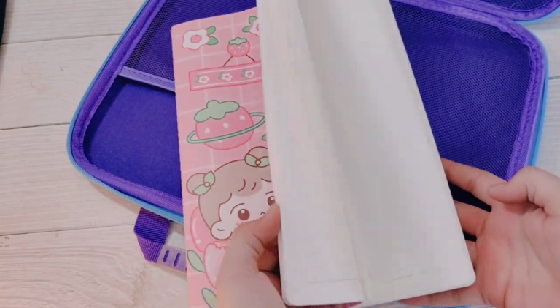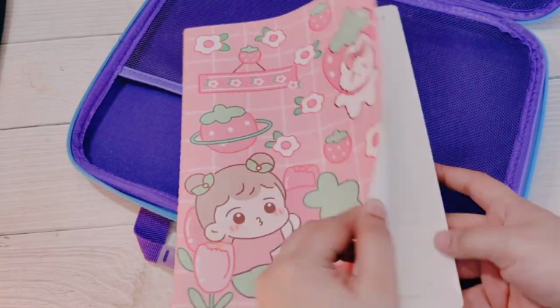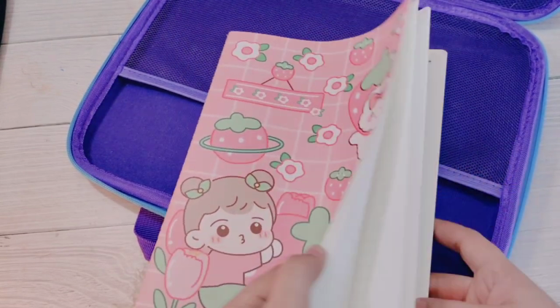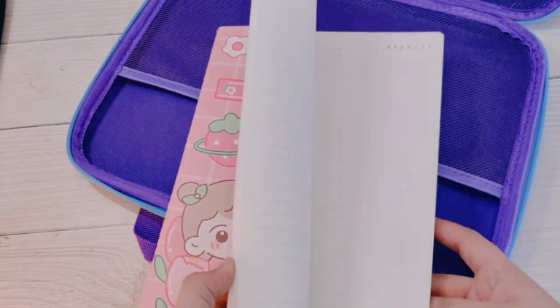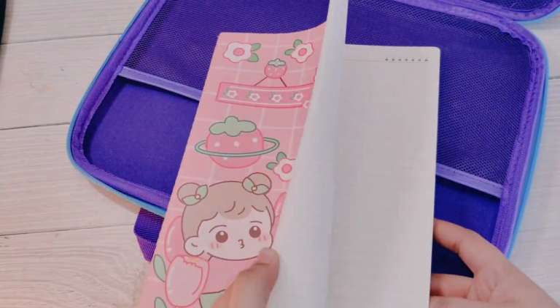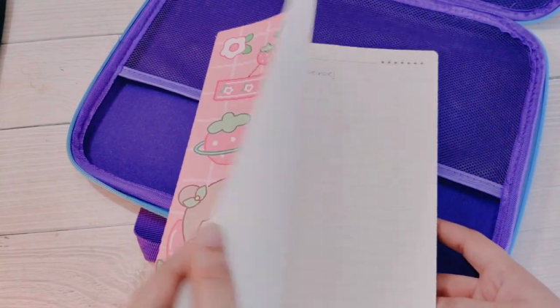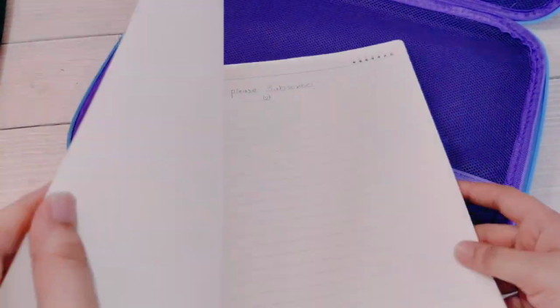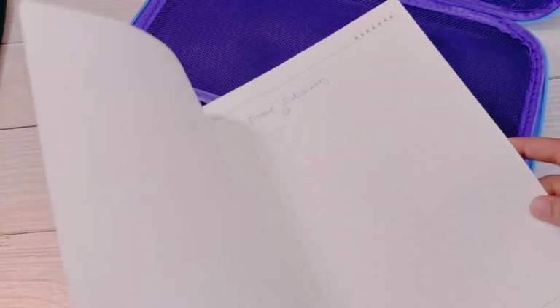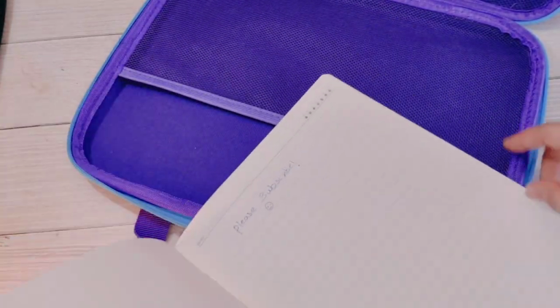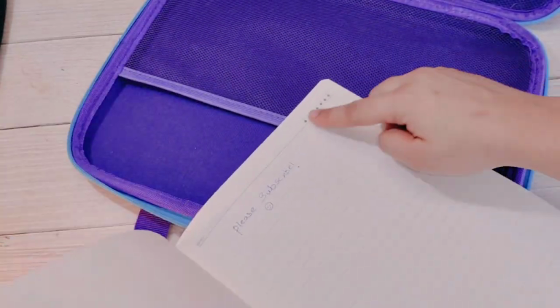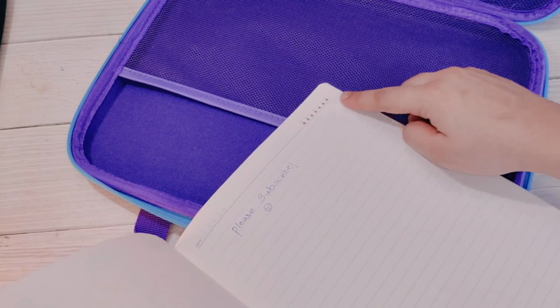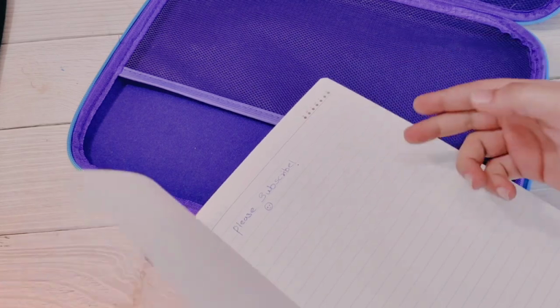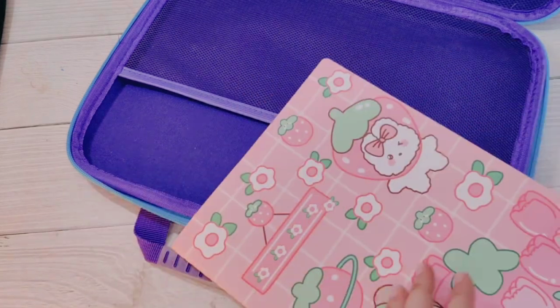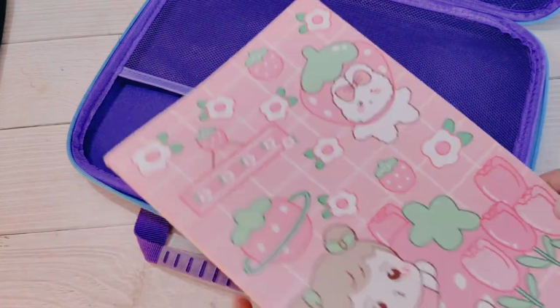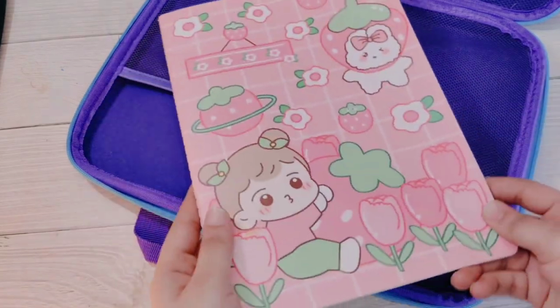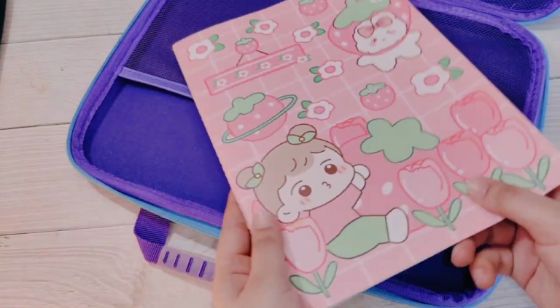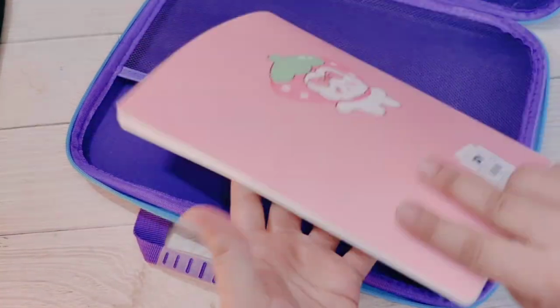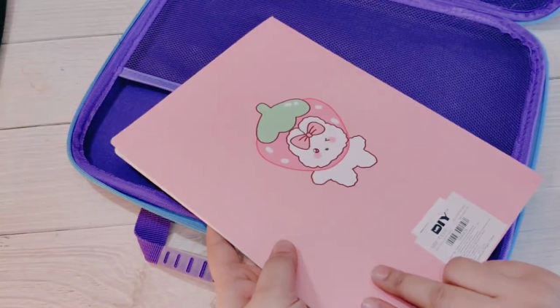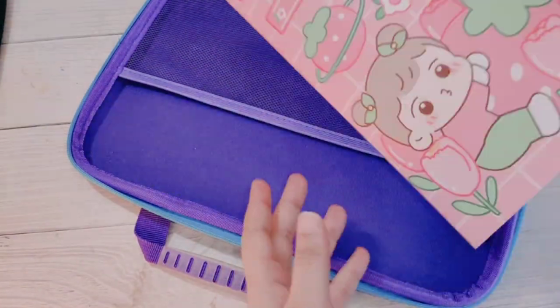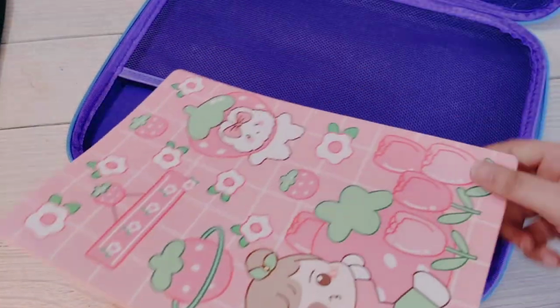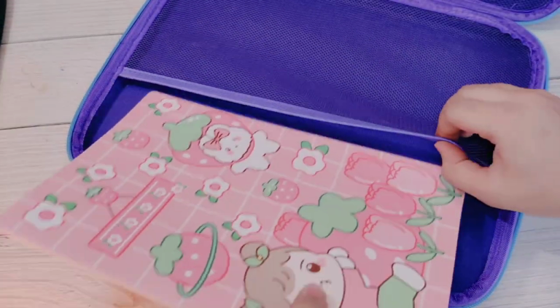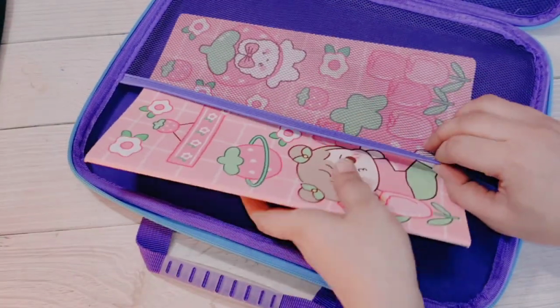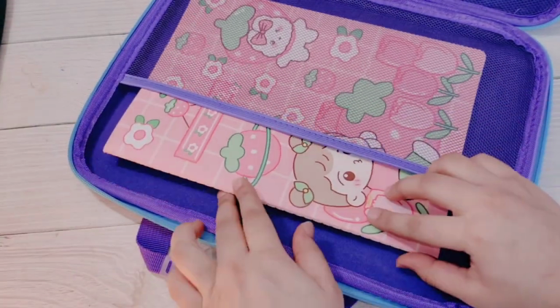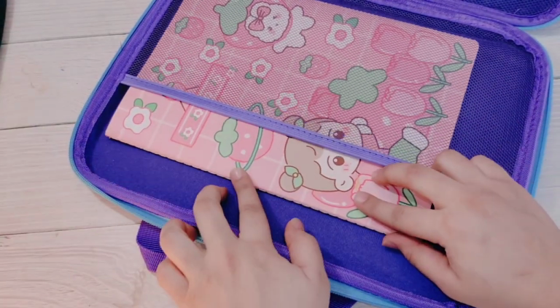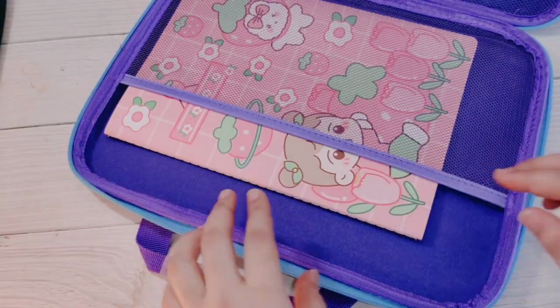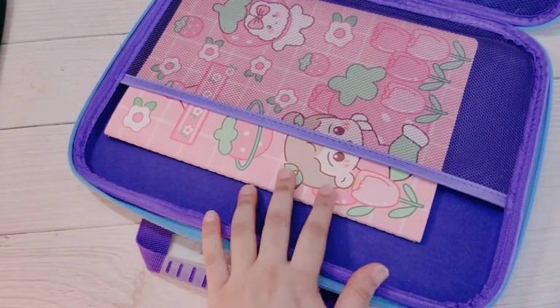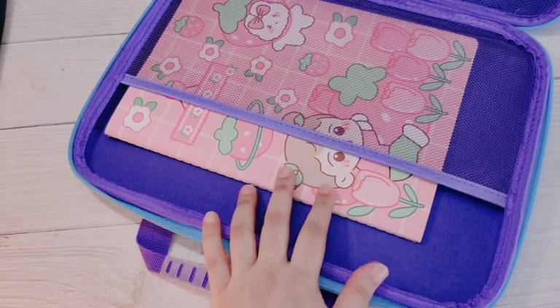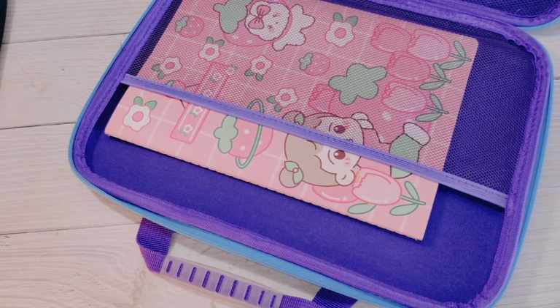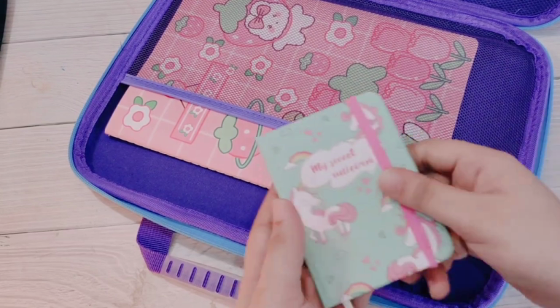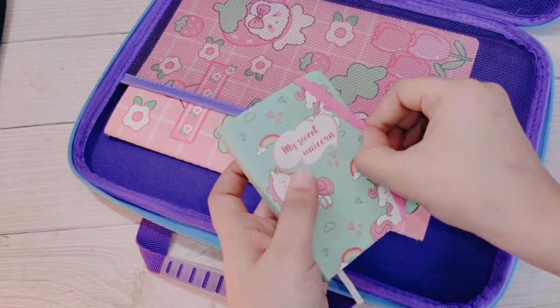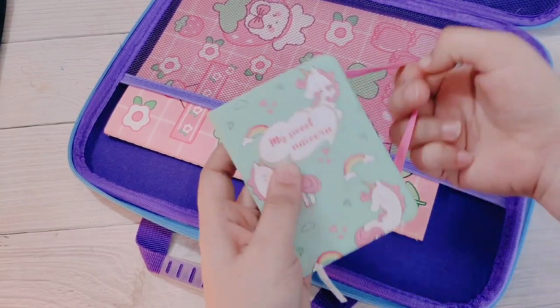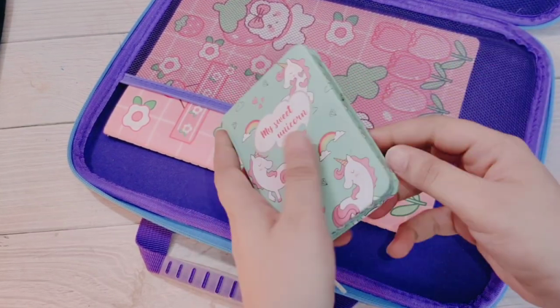First of all, I will put my kawaii notebook here. This is a big book — we can do a lot of artworks in it, or even use it to take notes.